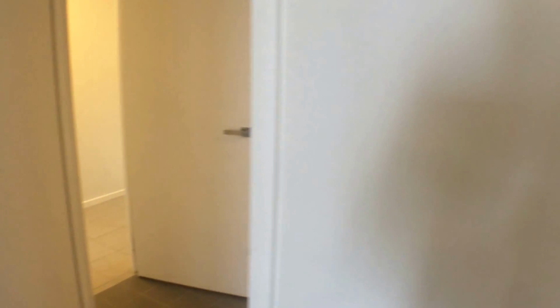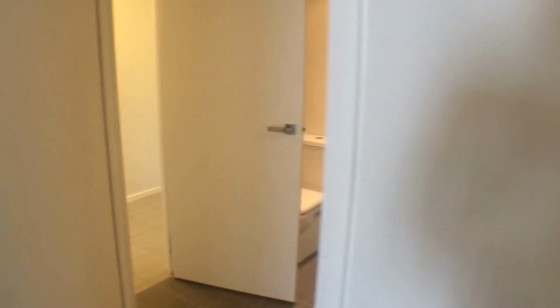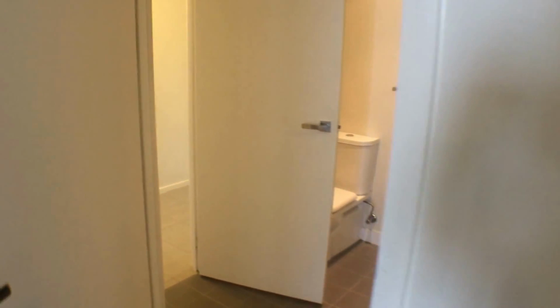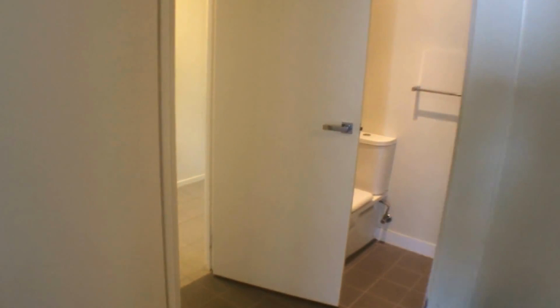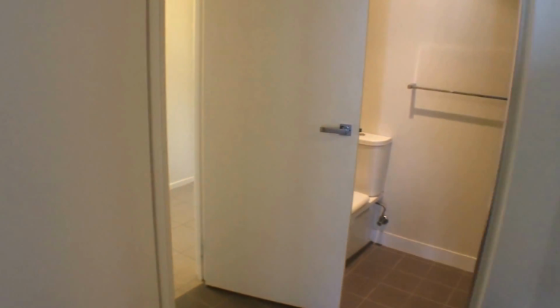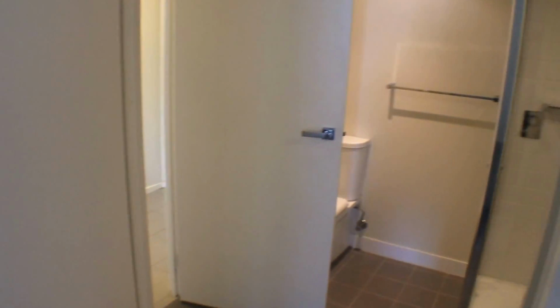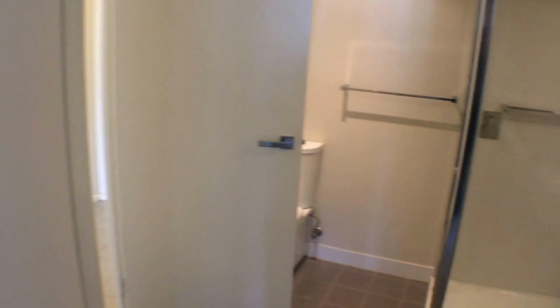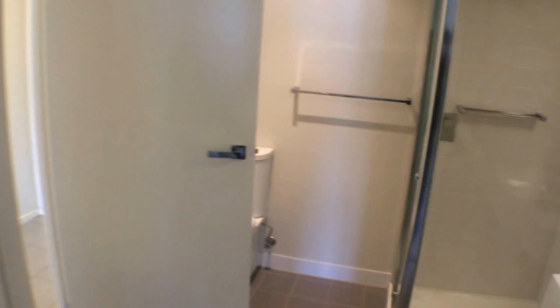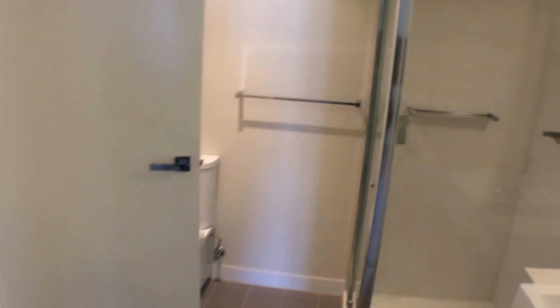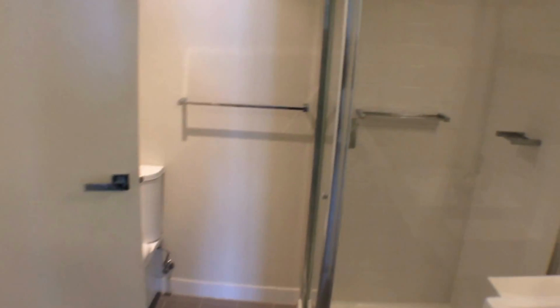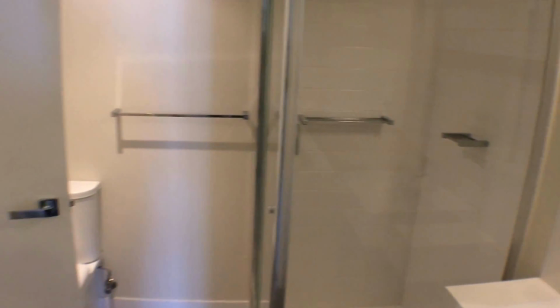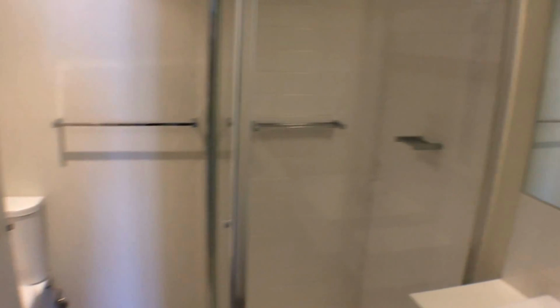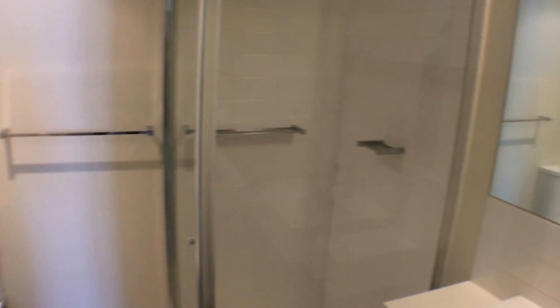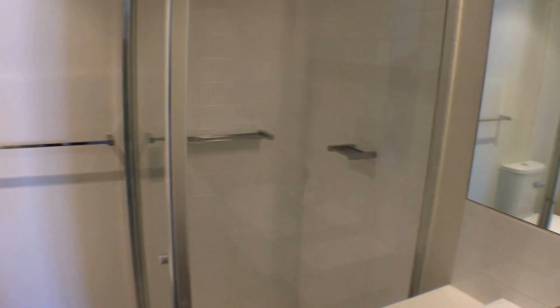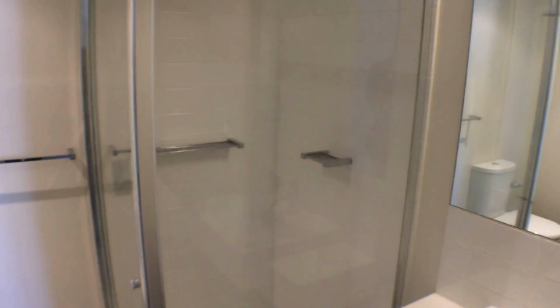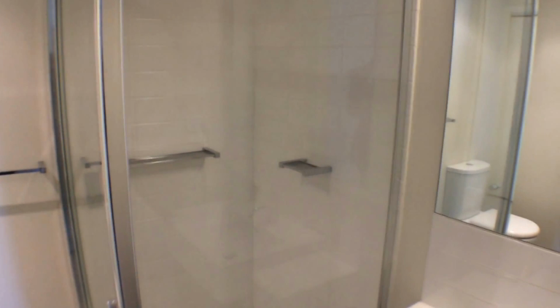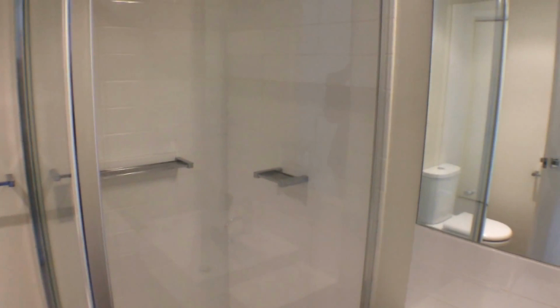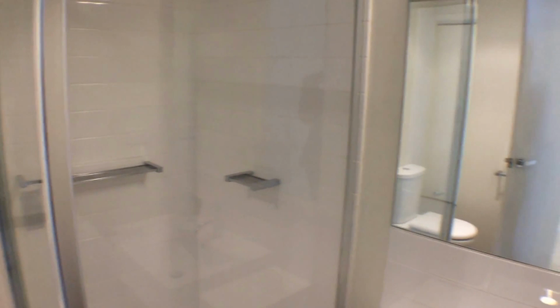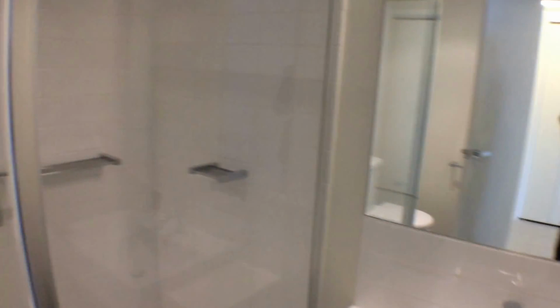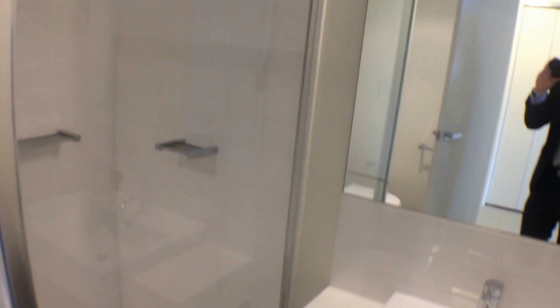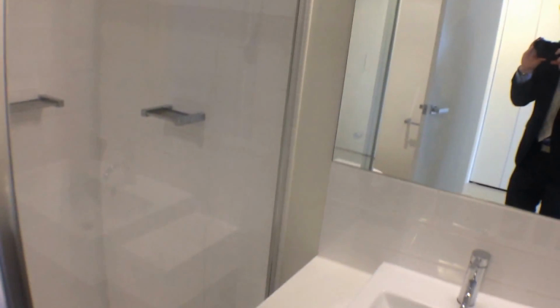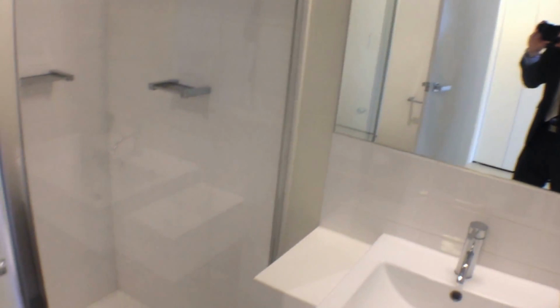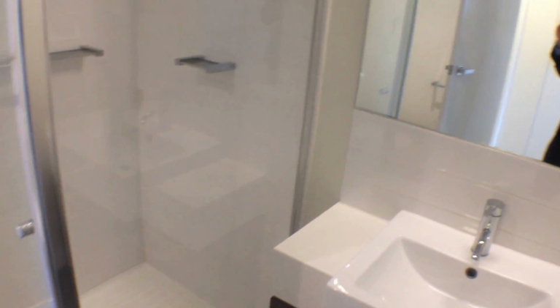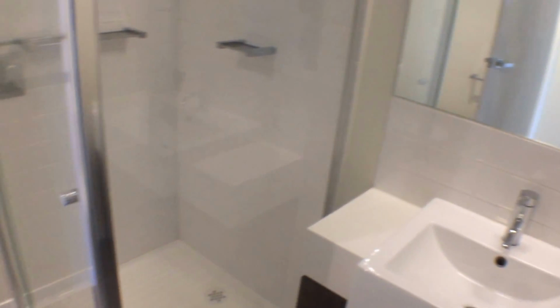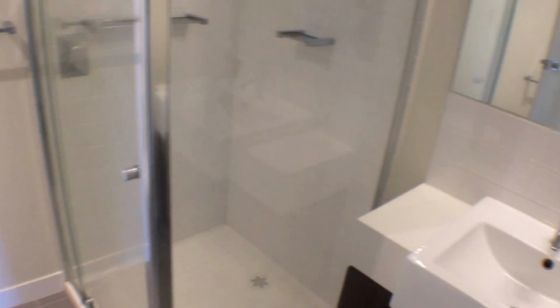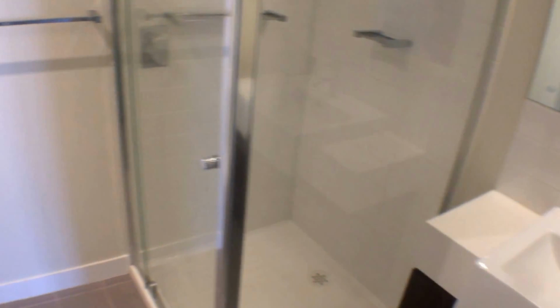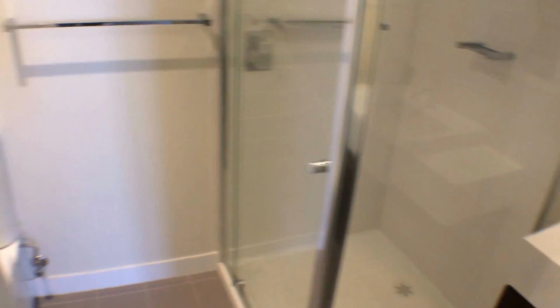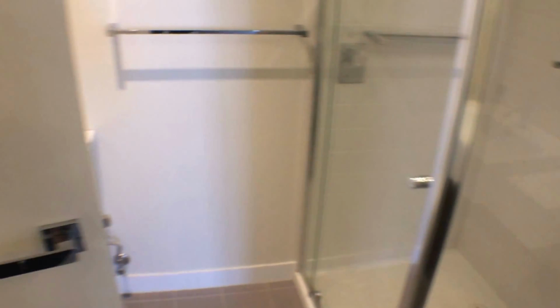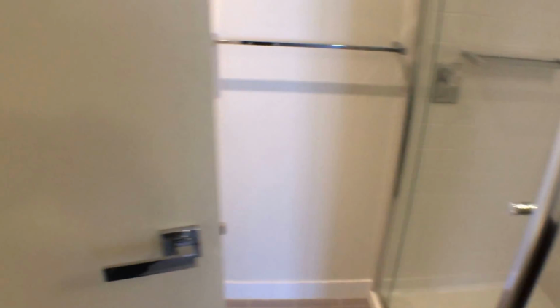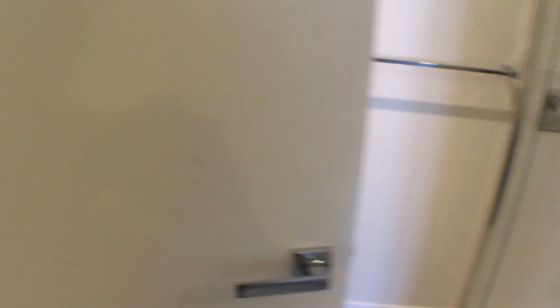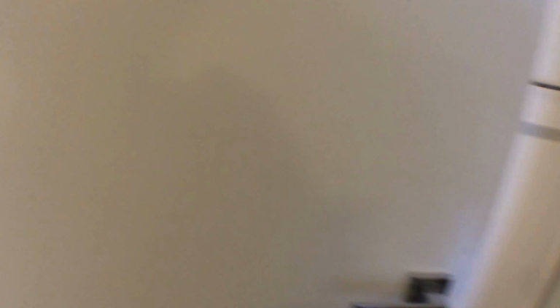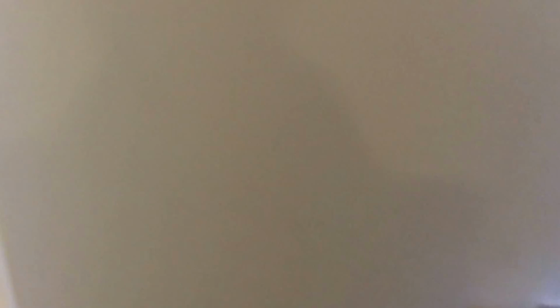Moving into the bathroom — modern facilities, good sized shower, and plenty of storage space.